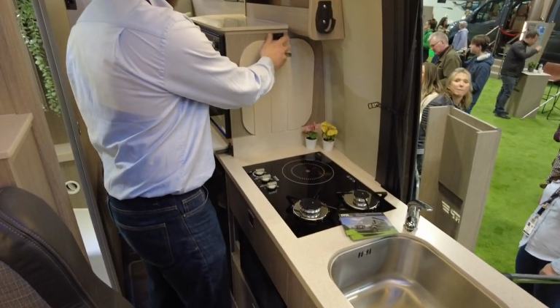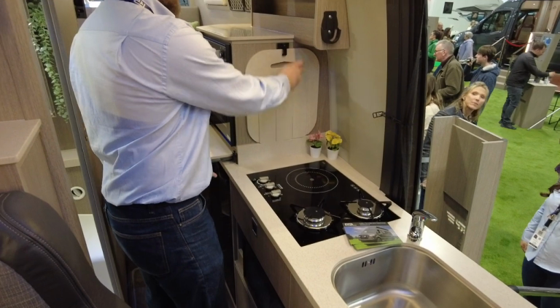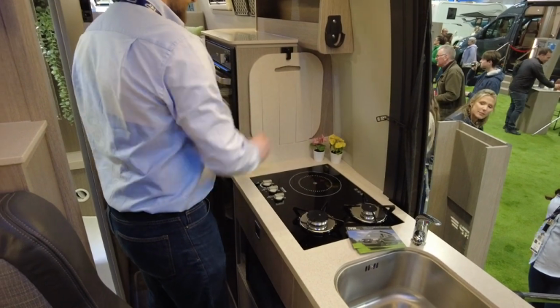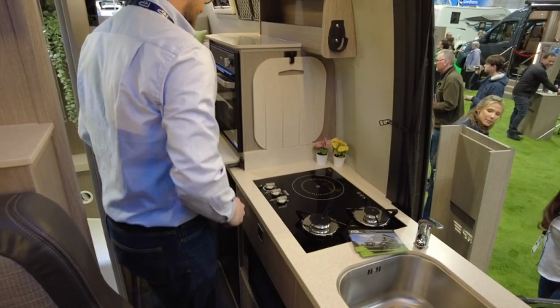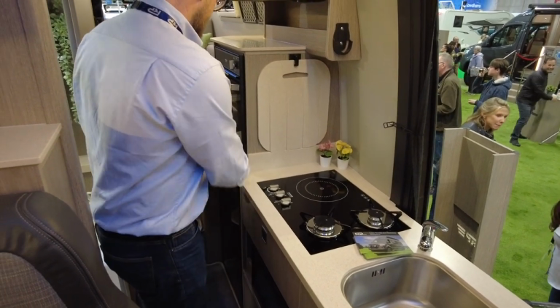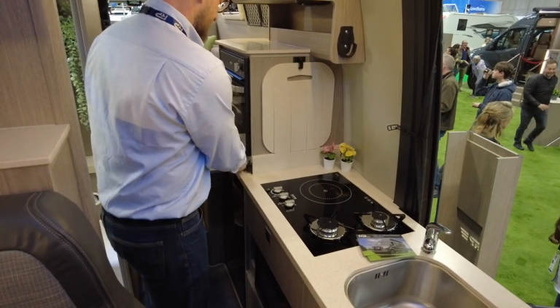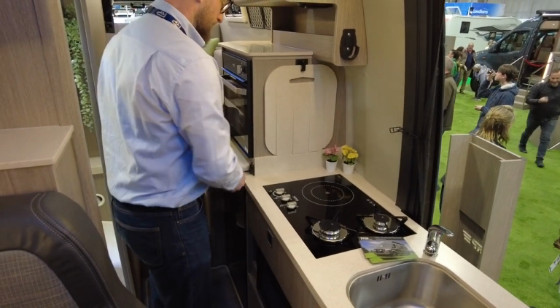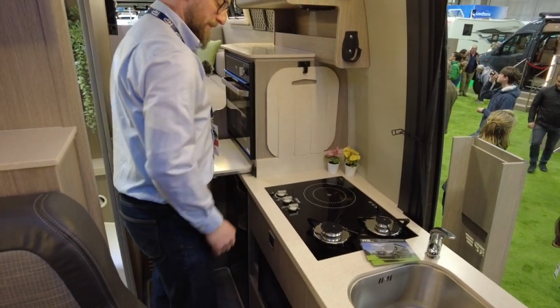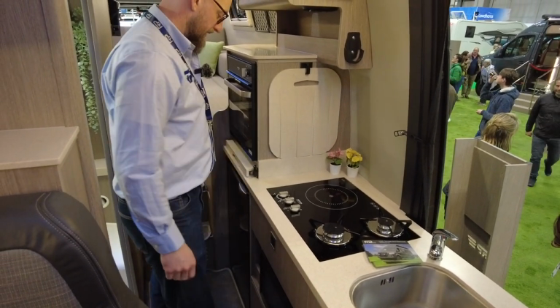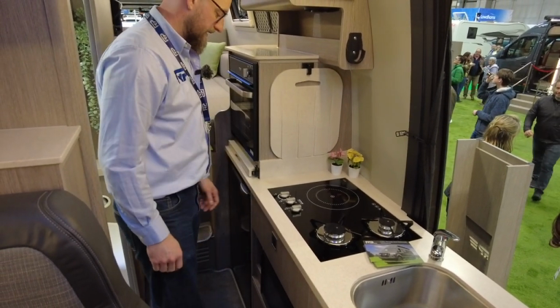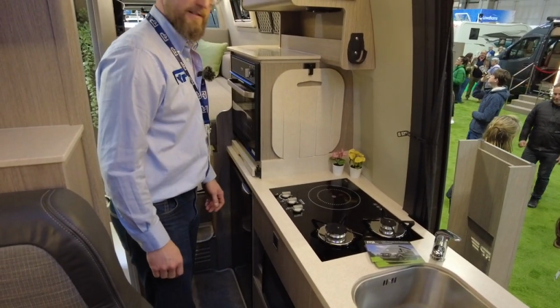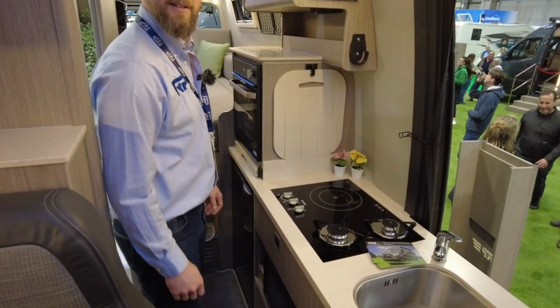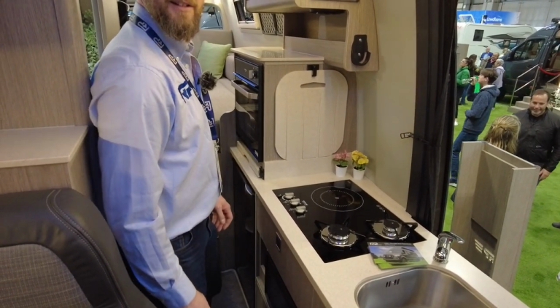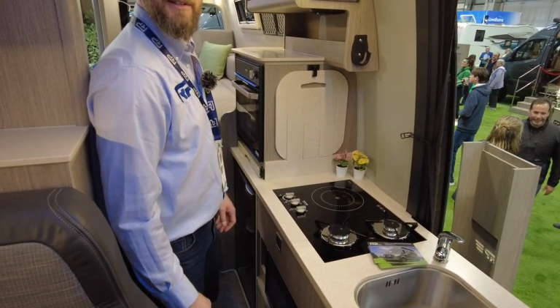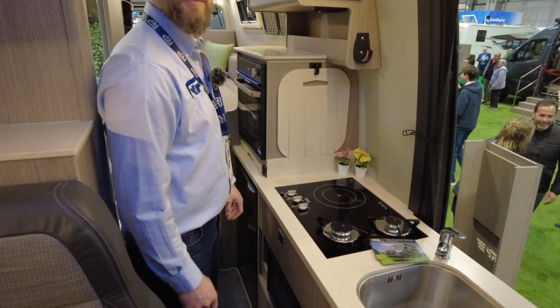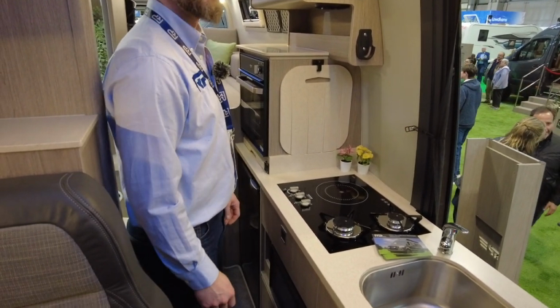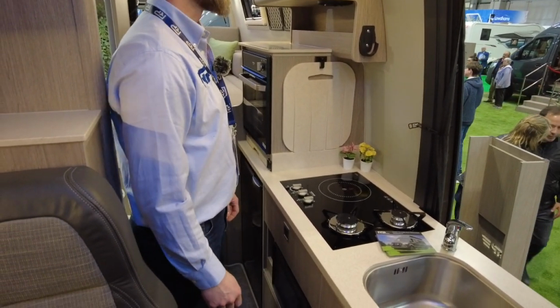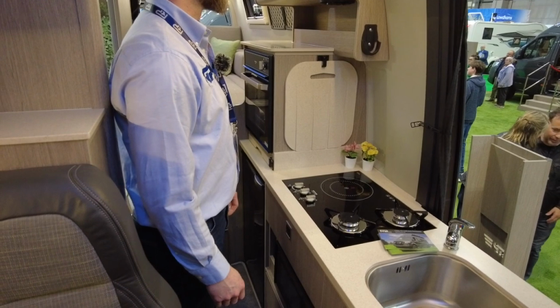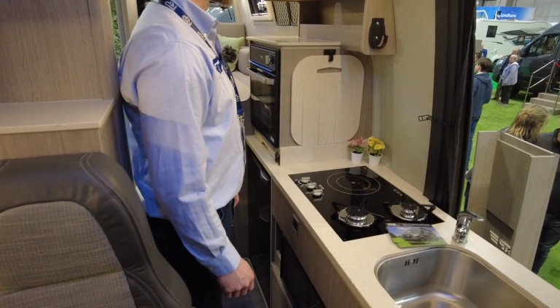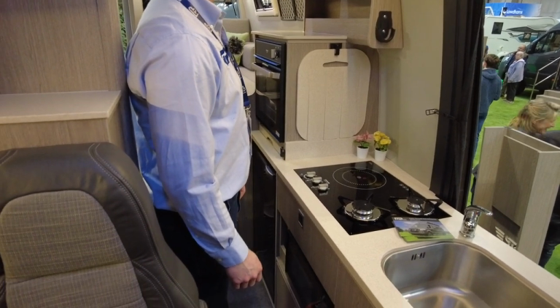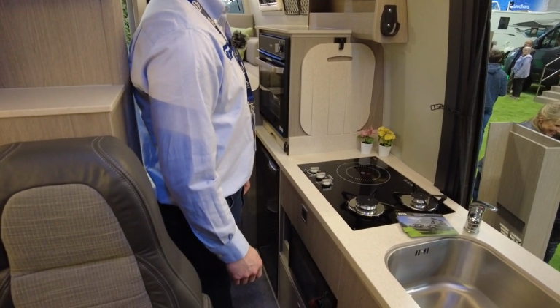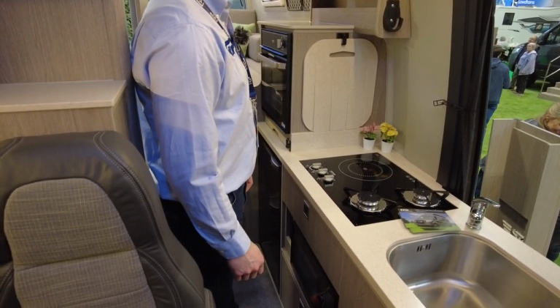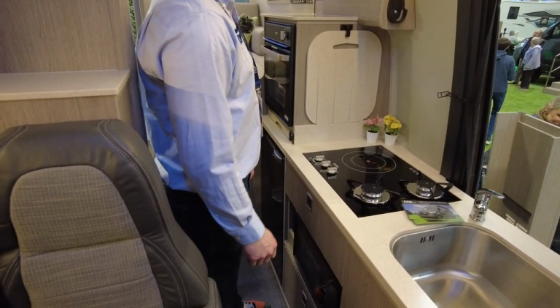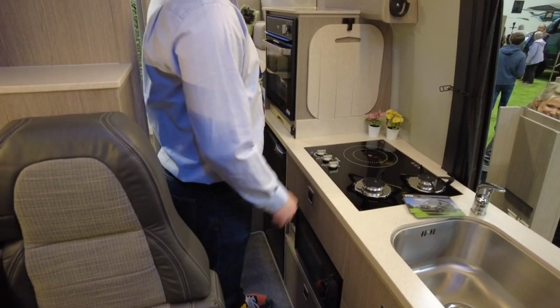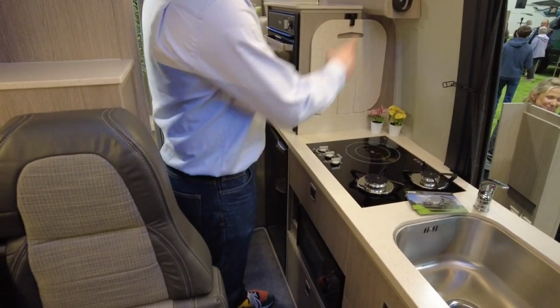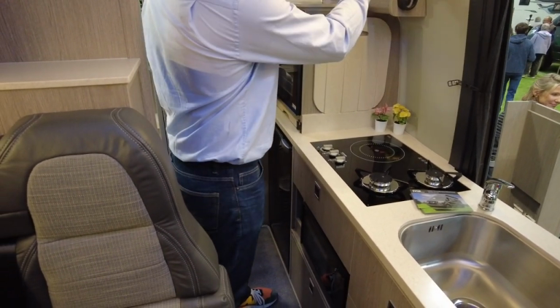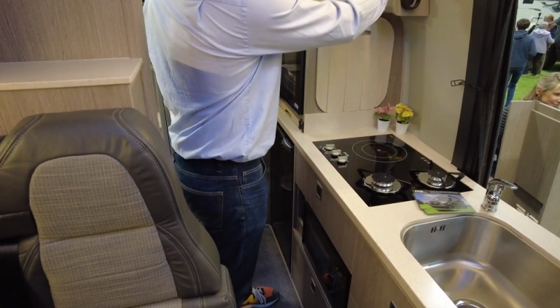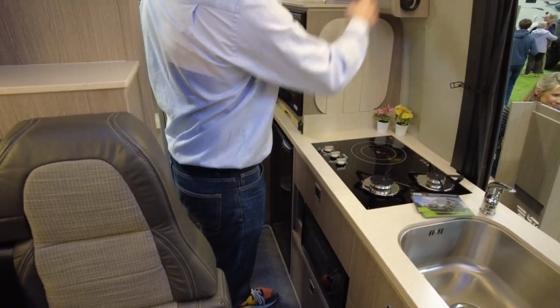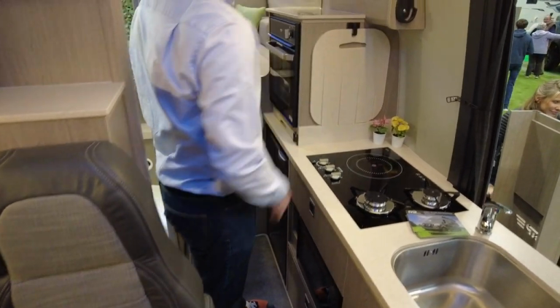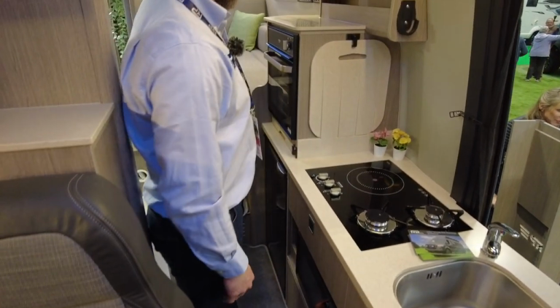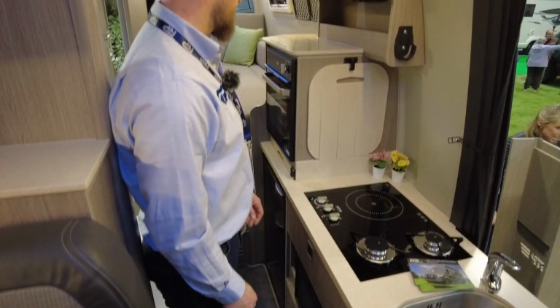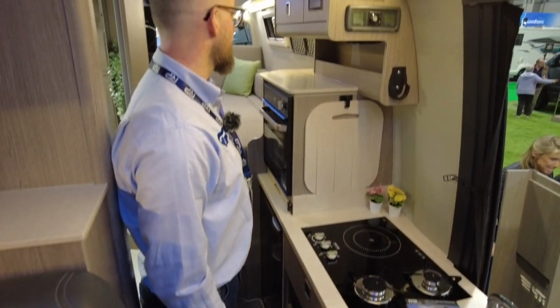They're only a small company but they can certainly mix it with the big boys. There are water and temperature gauges fitted as well.